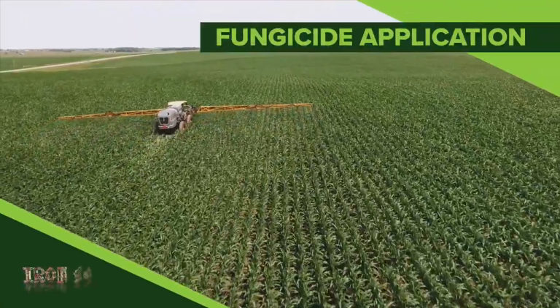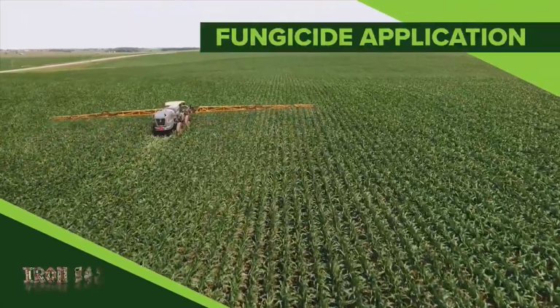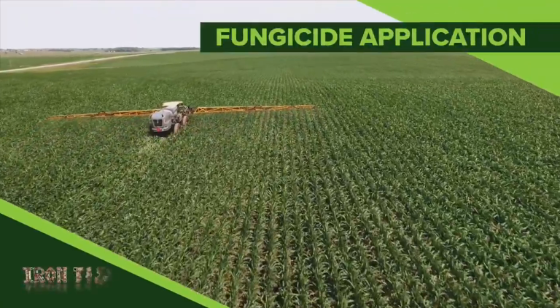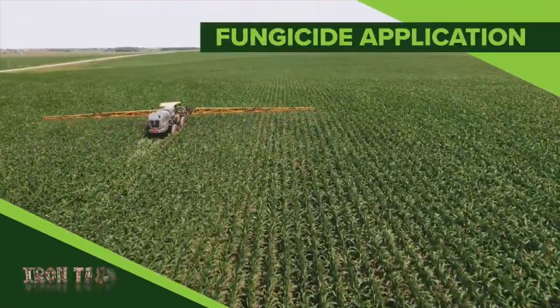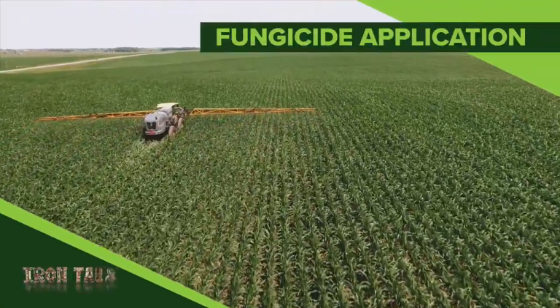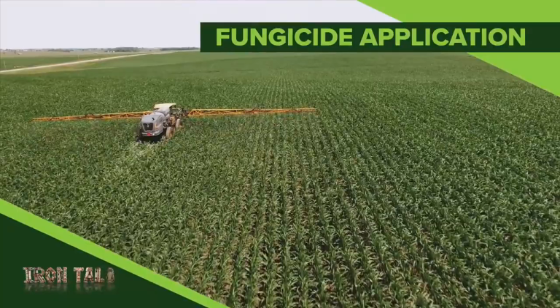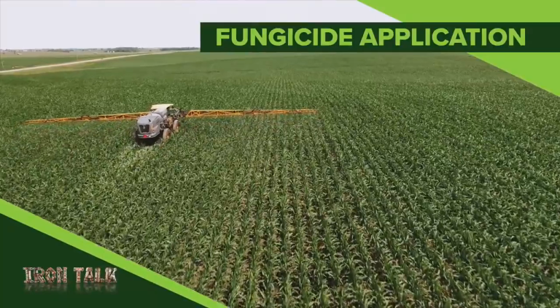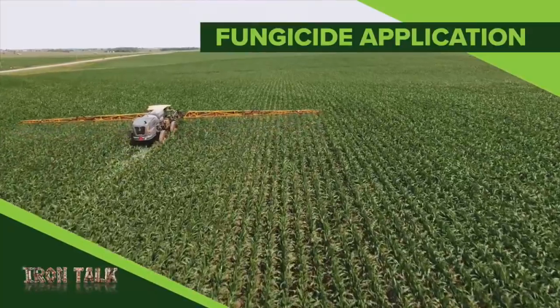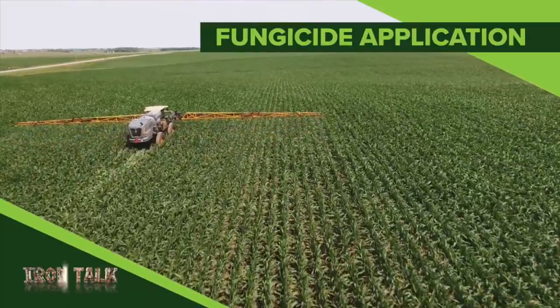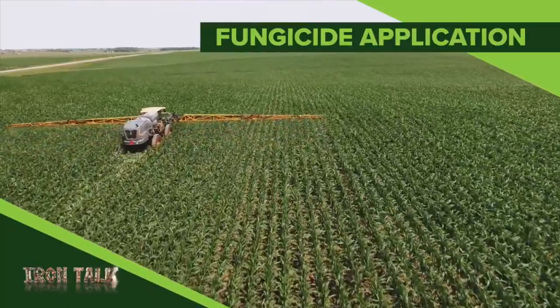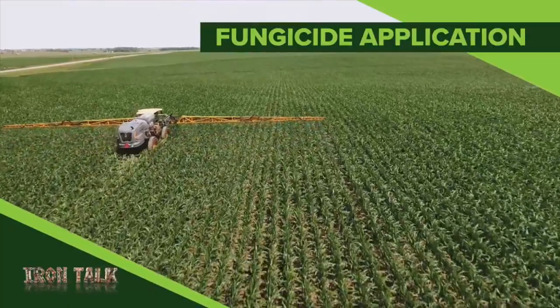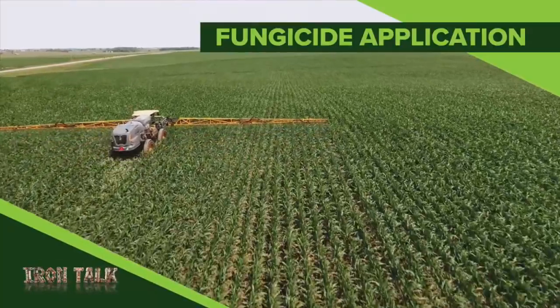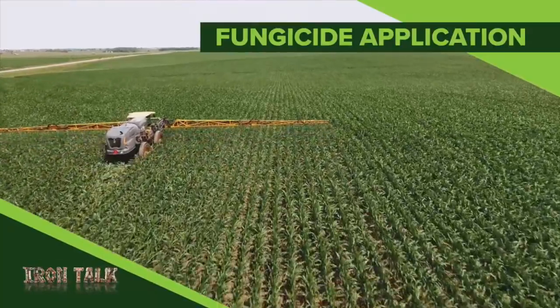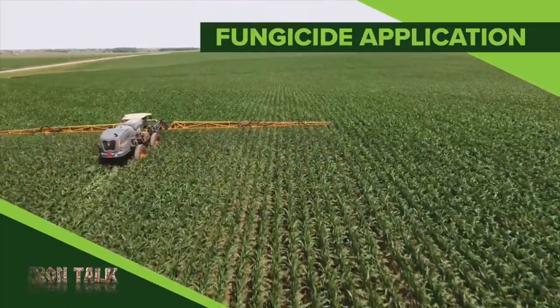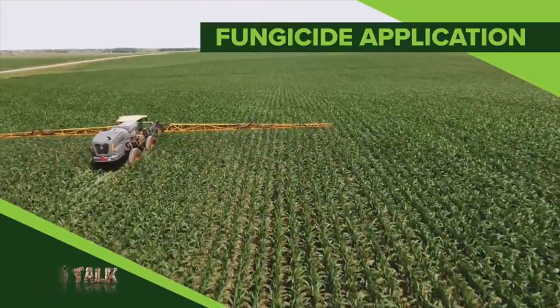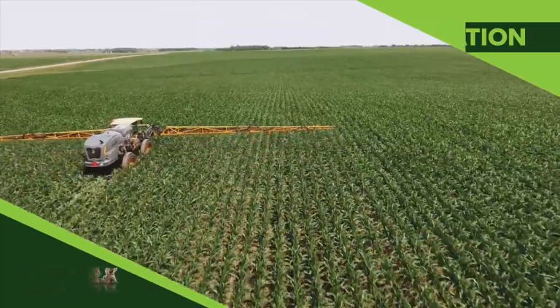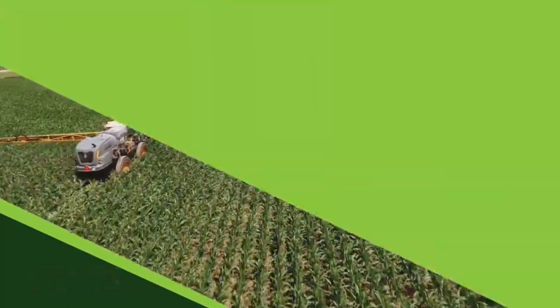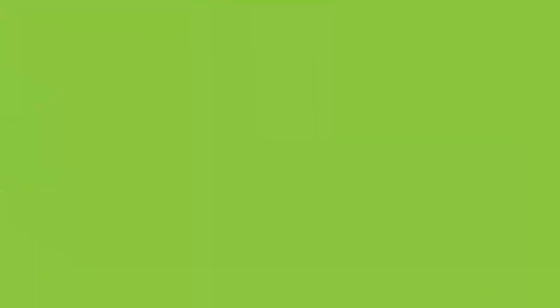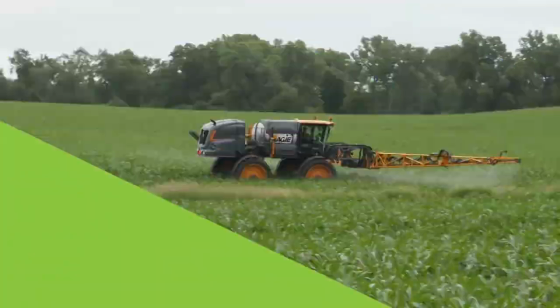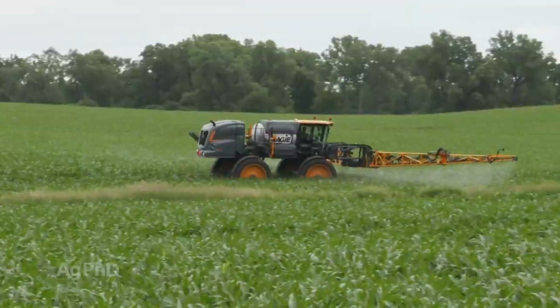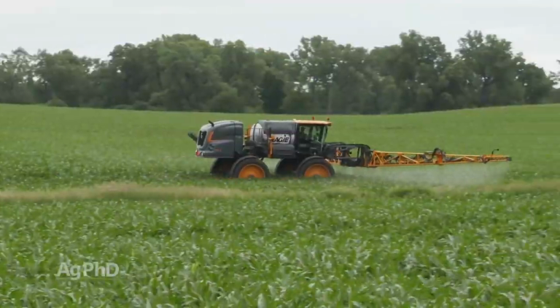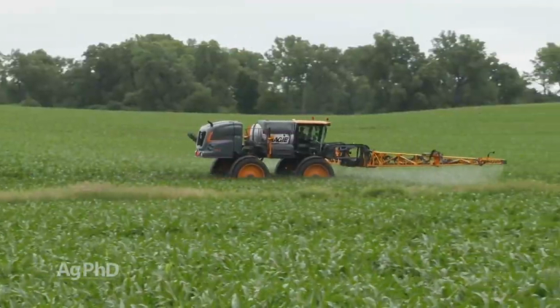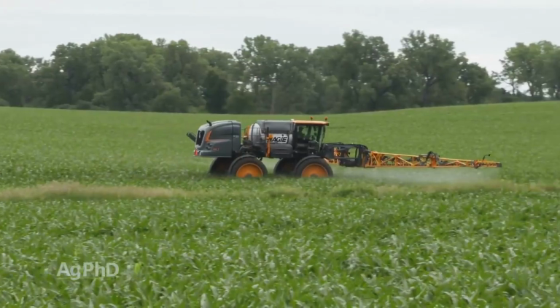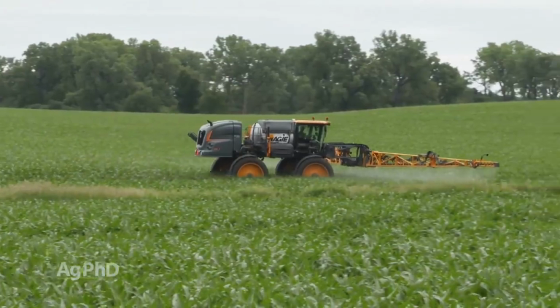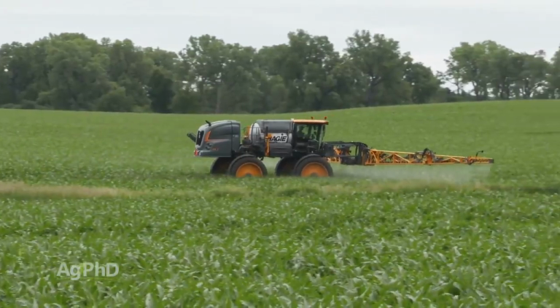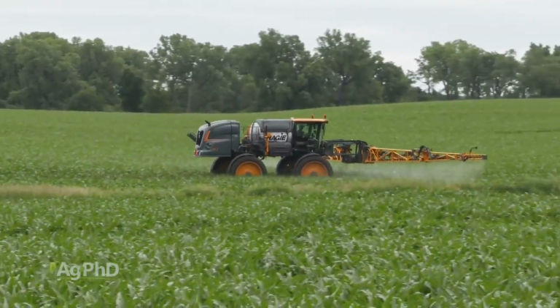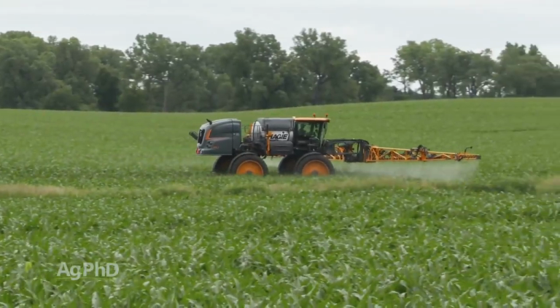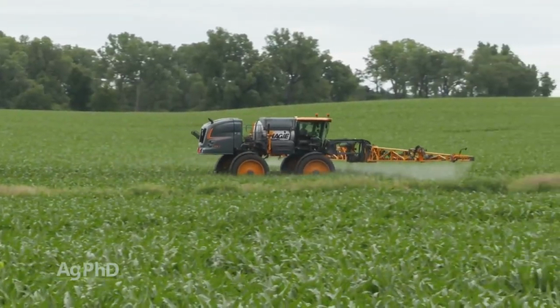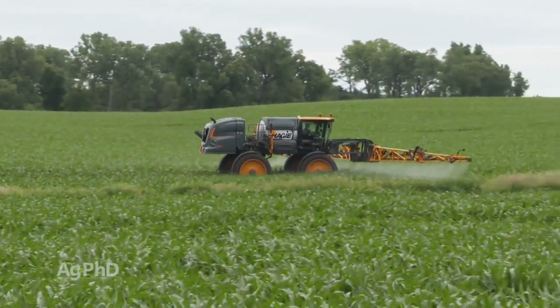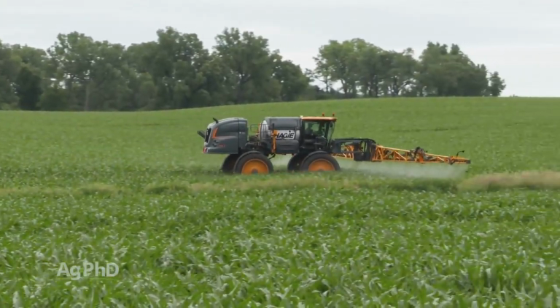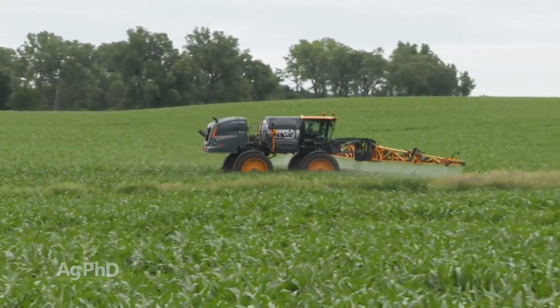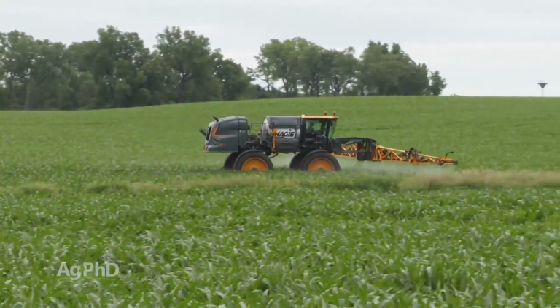By this time in the season, you're getting used to making a lot of little tweaks to your sprayer, depending on what product you're applying. In today's Iron Talk, I'll show you yet another small change that can make a big difference for you.